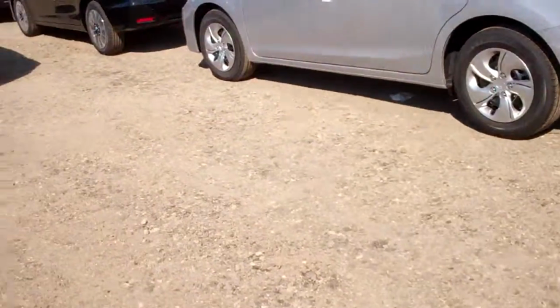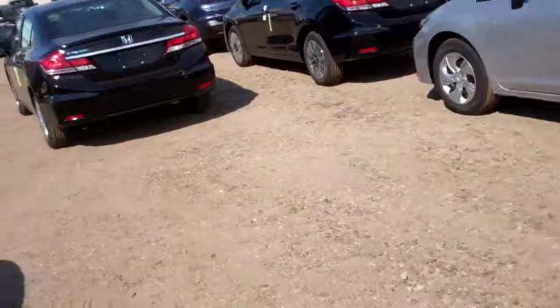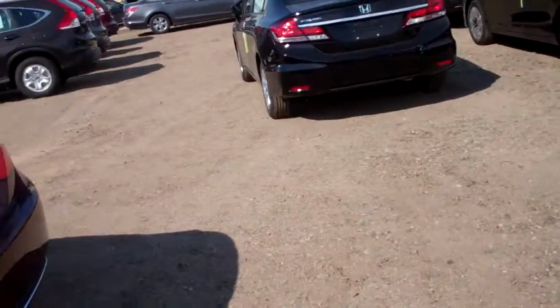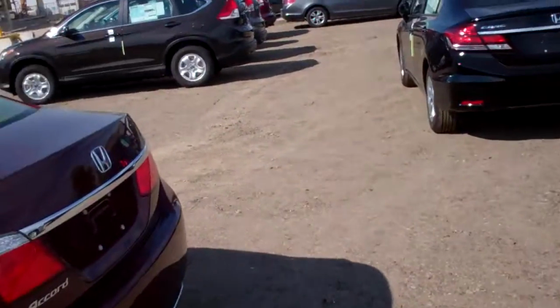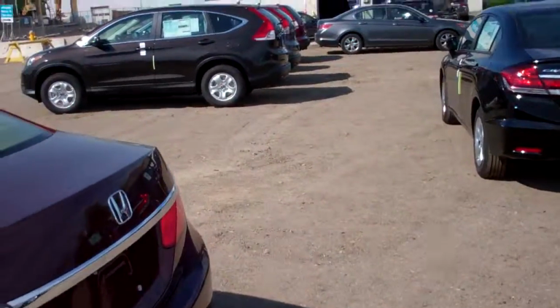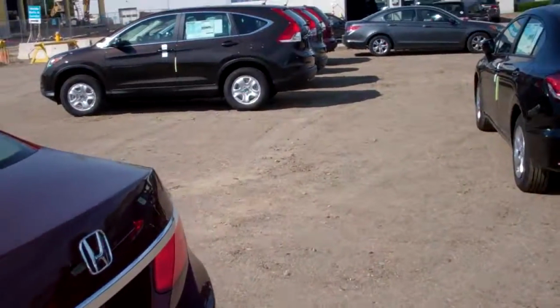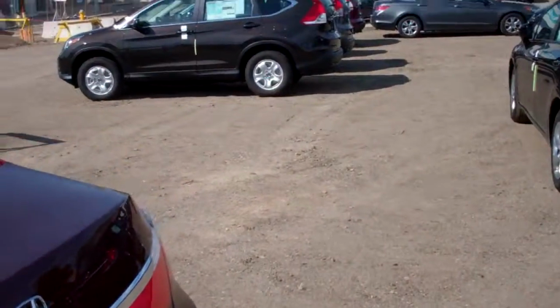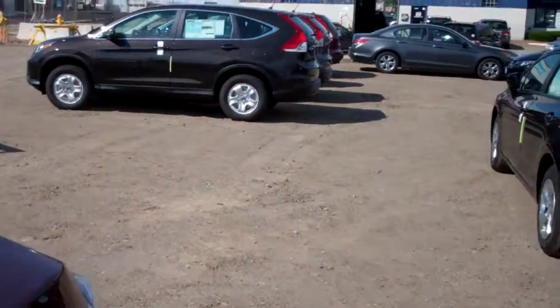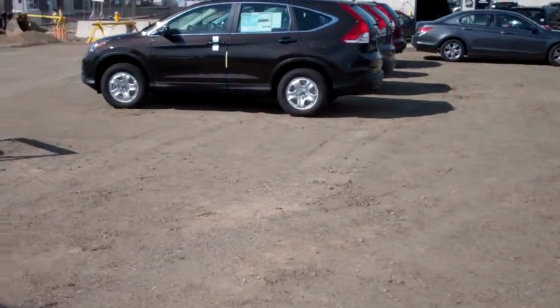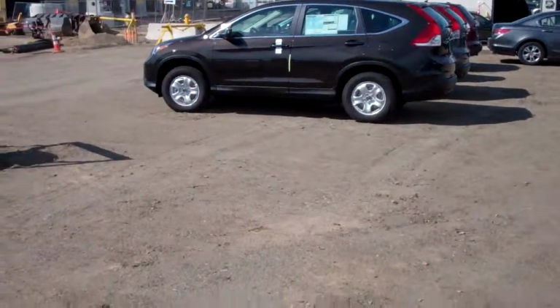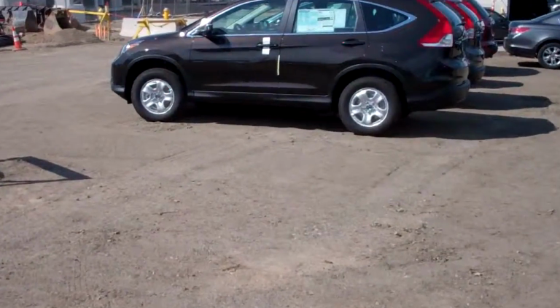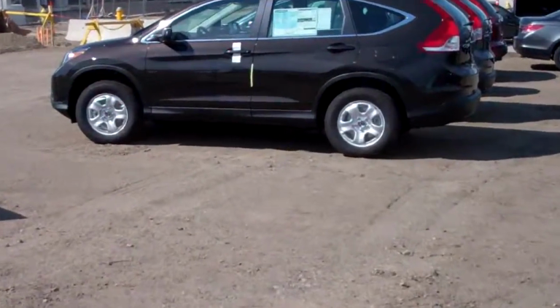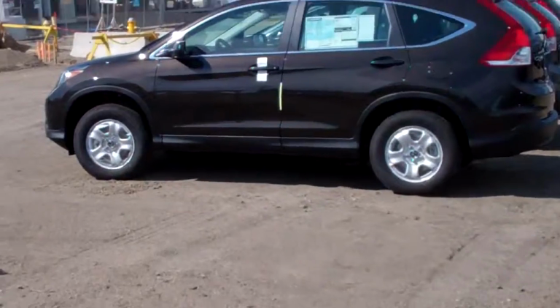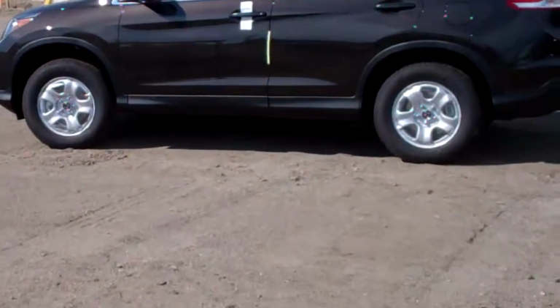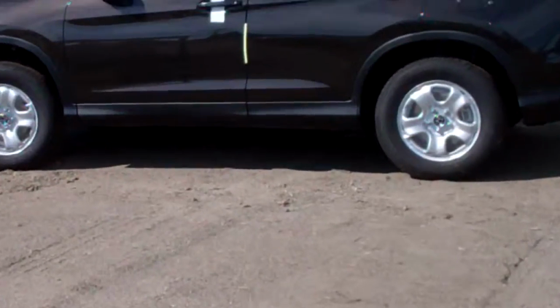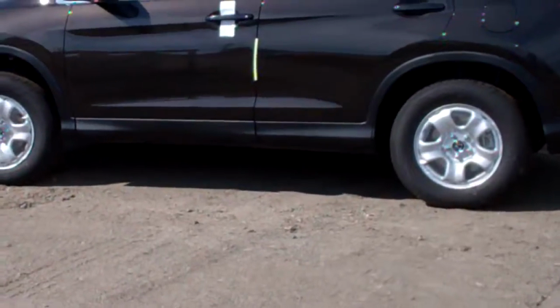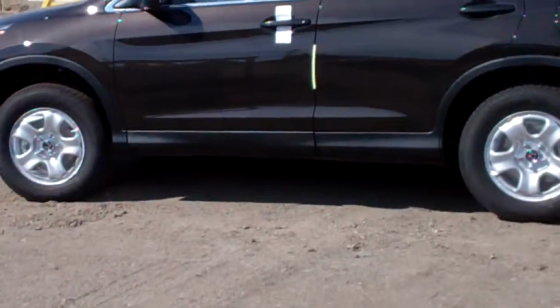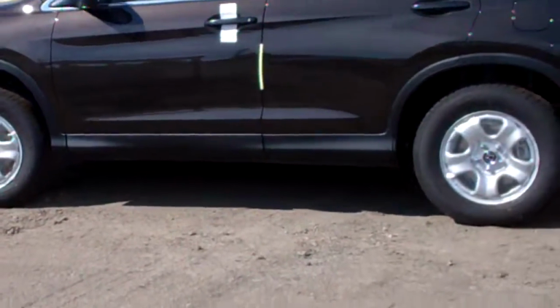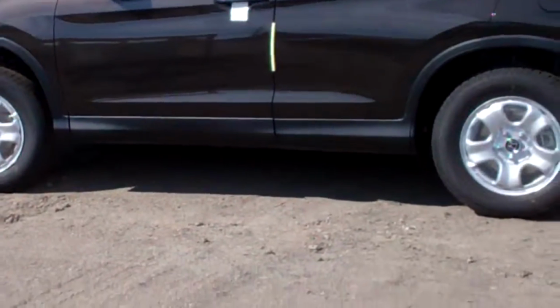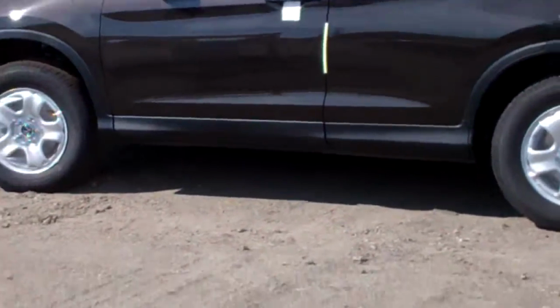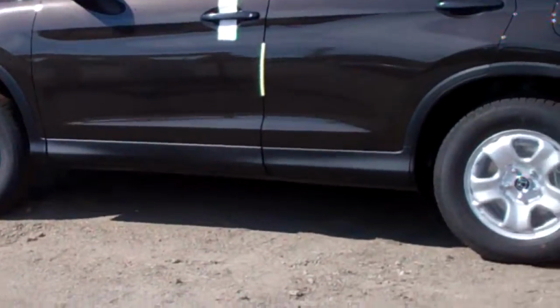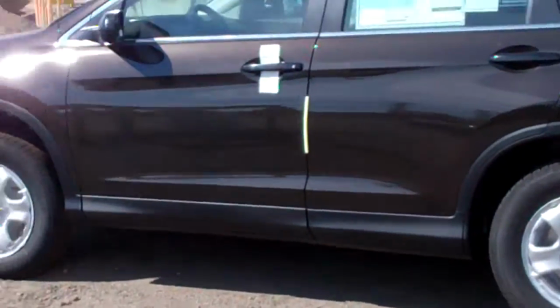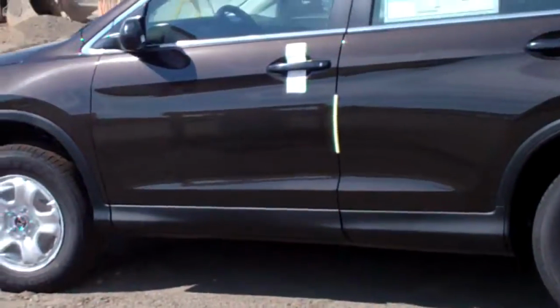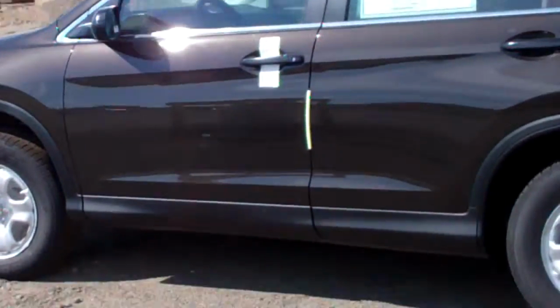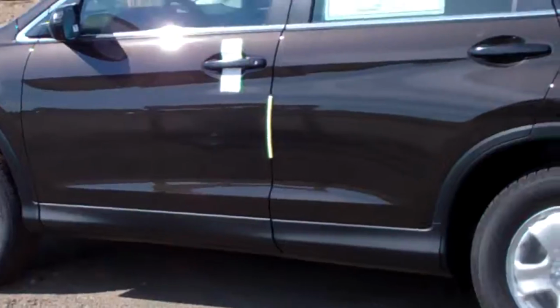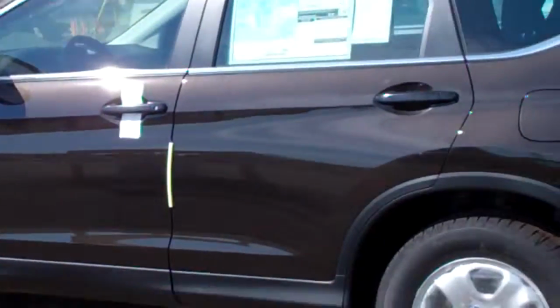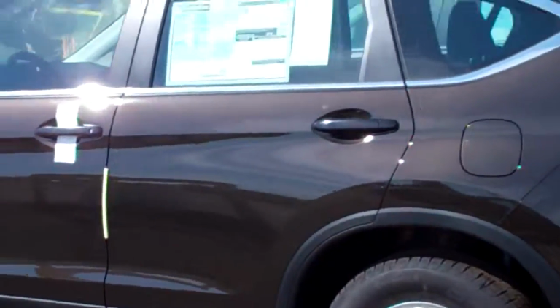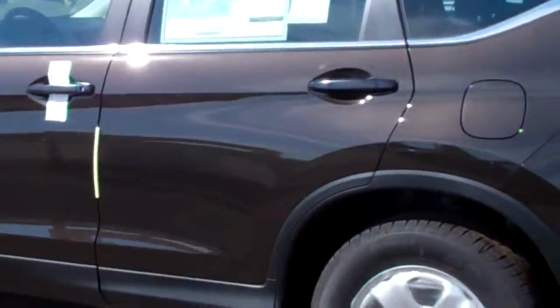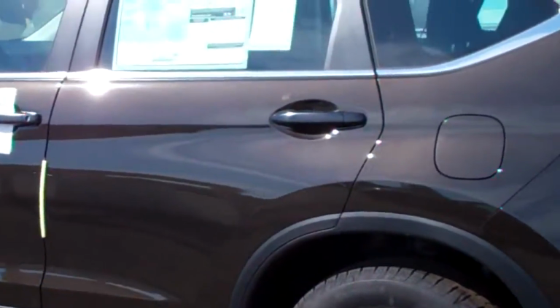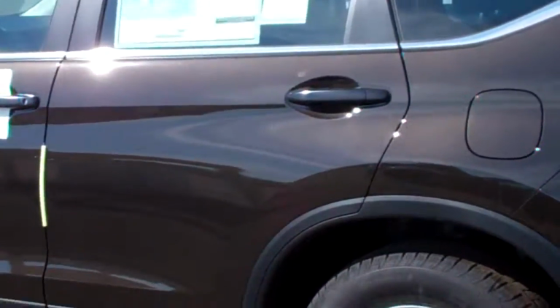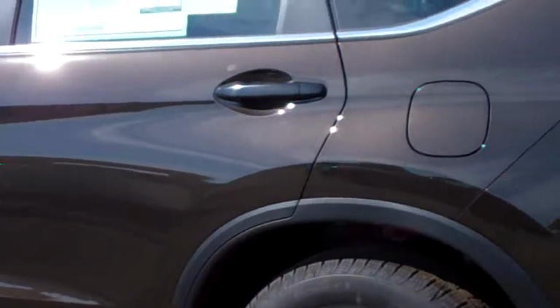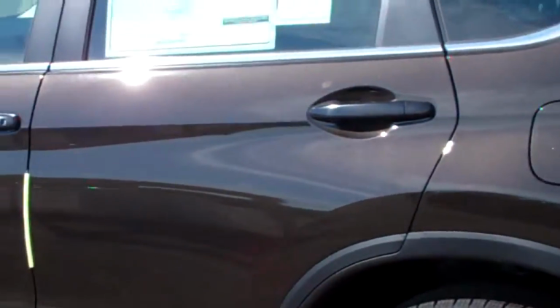And then this would be the Urban Titanium over here. It's actually a pretty cool color — you can see the gold metallic flake in it.